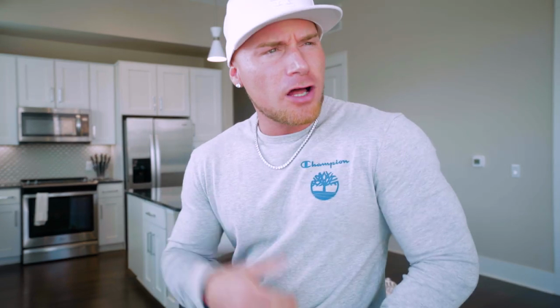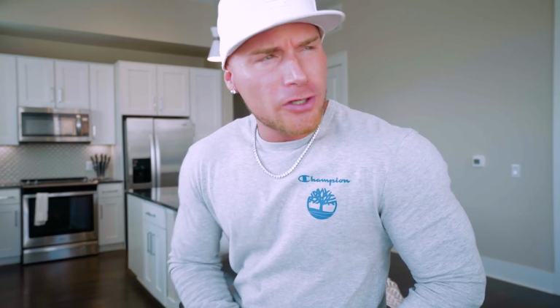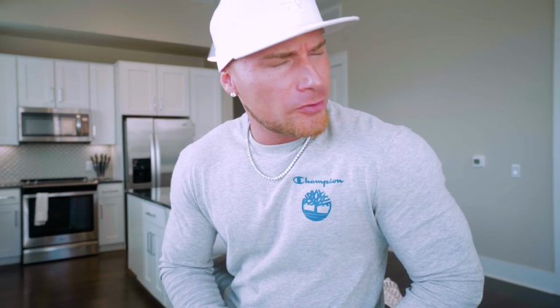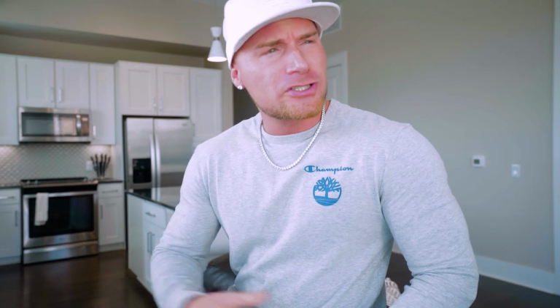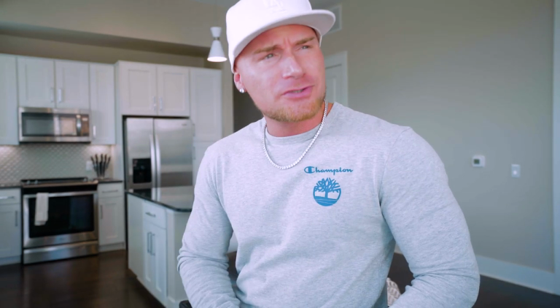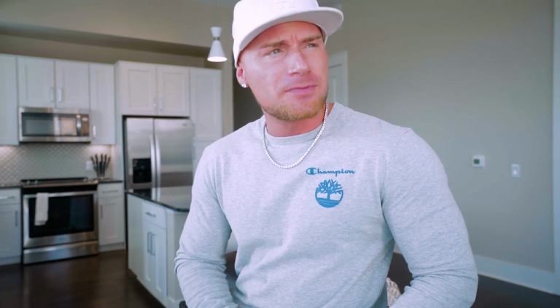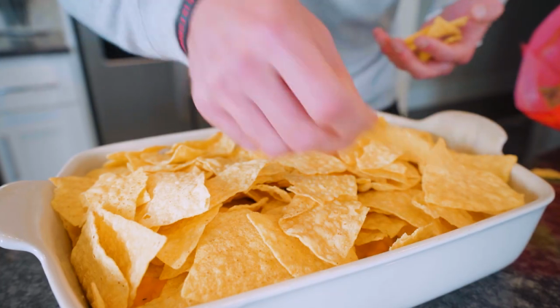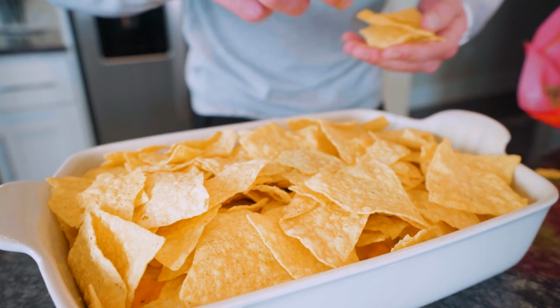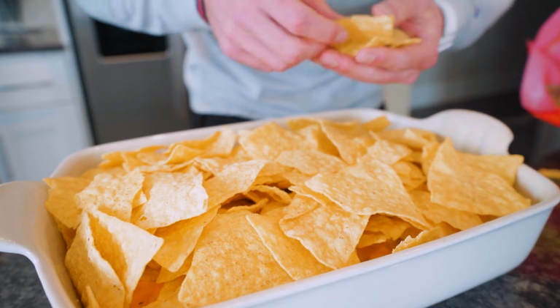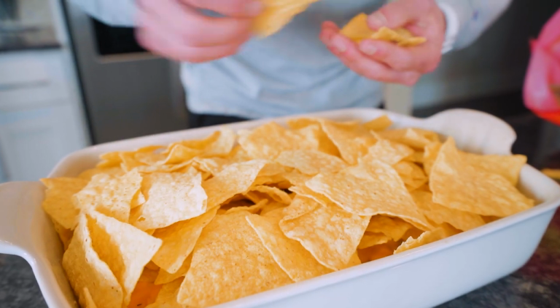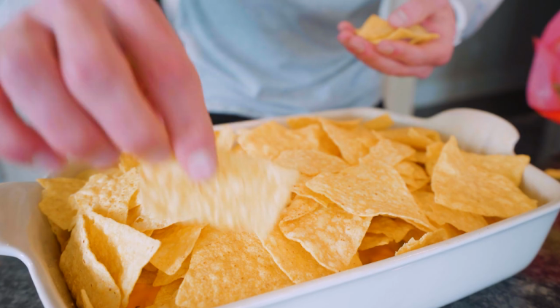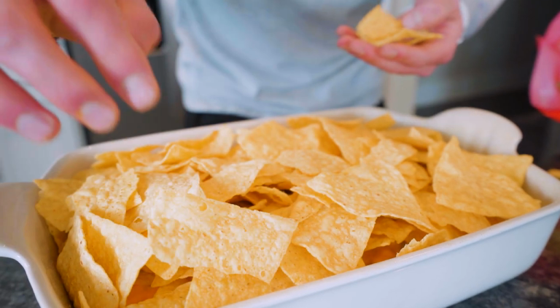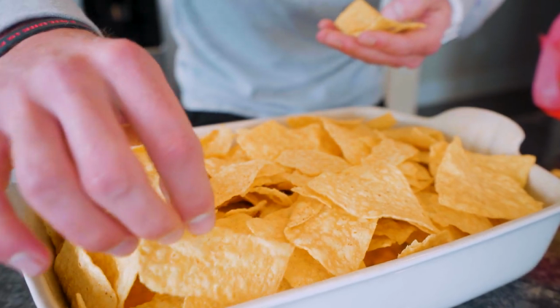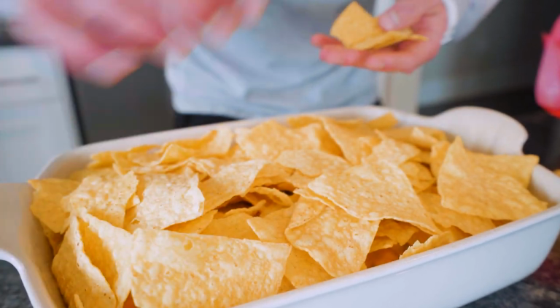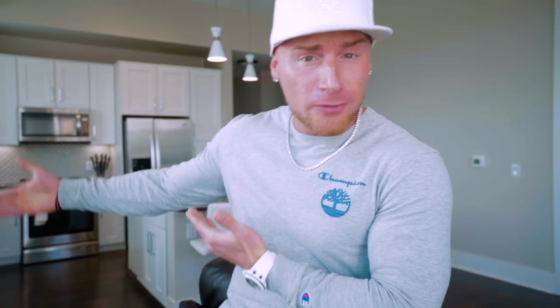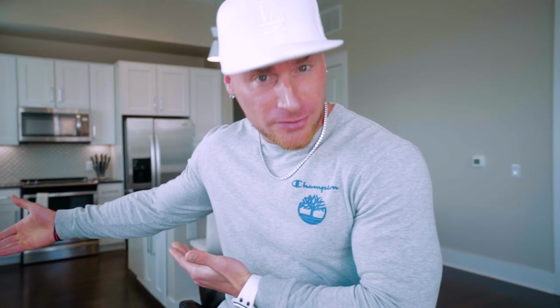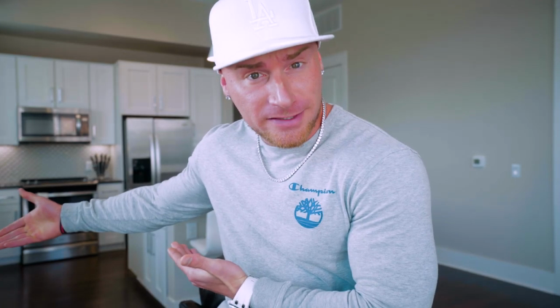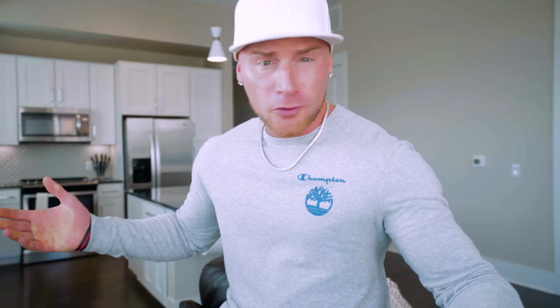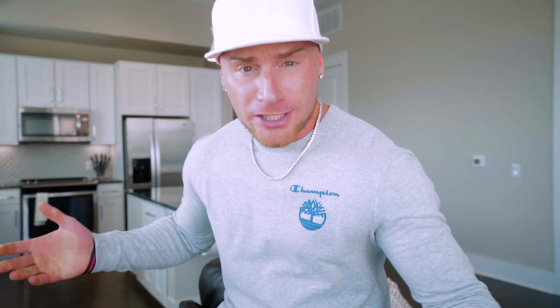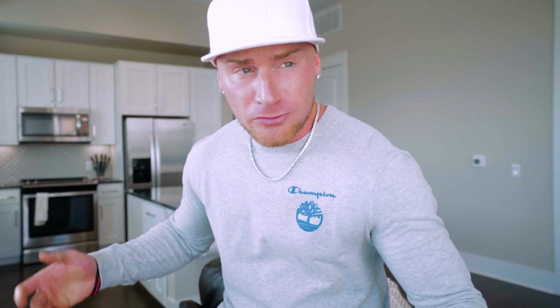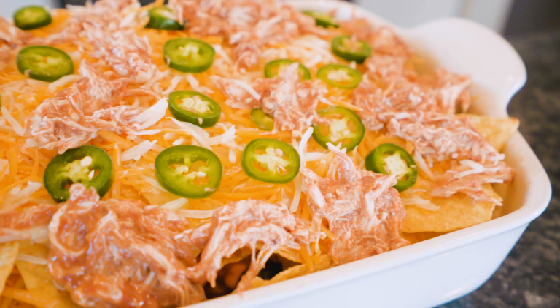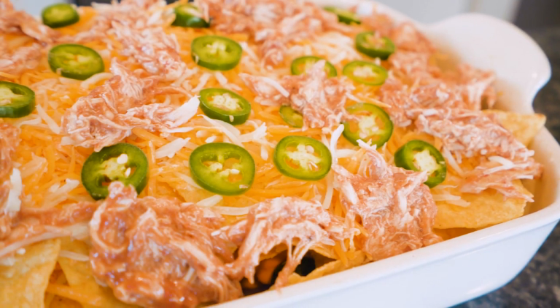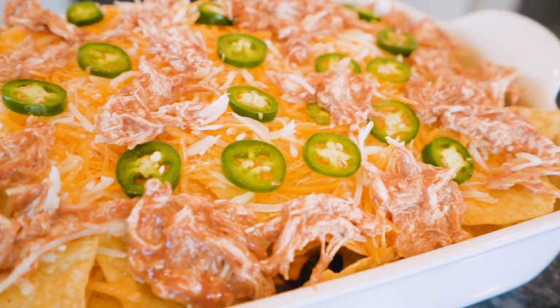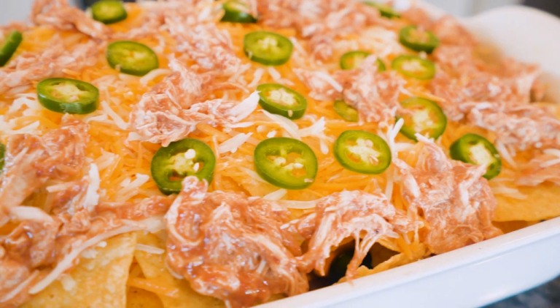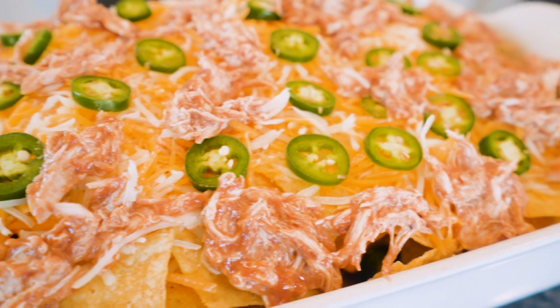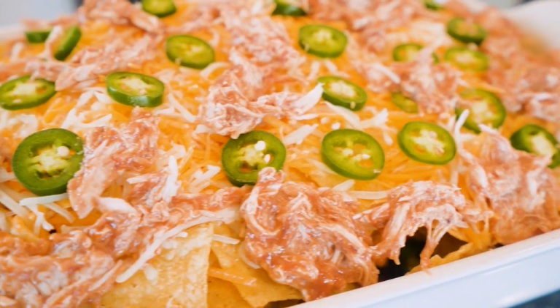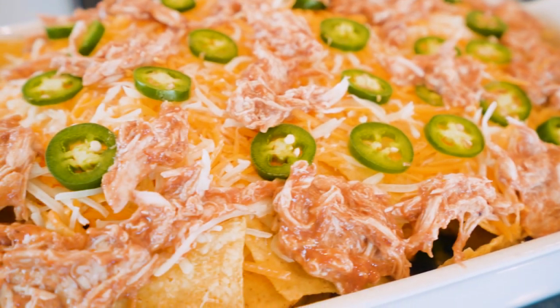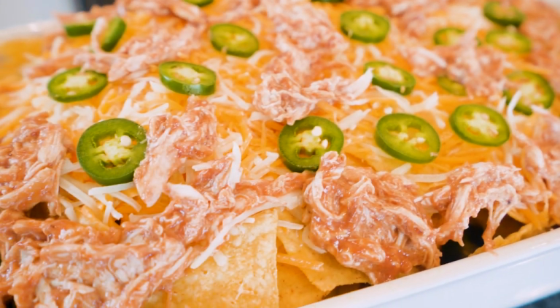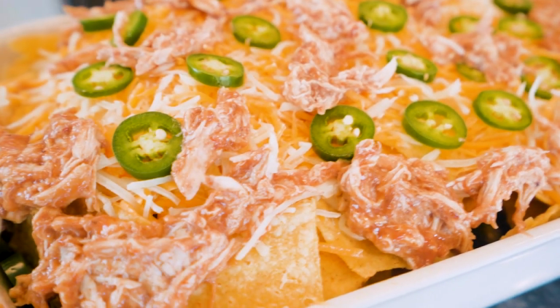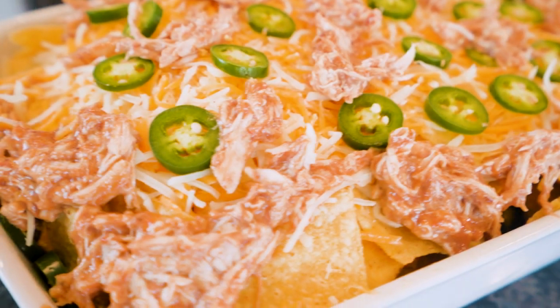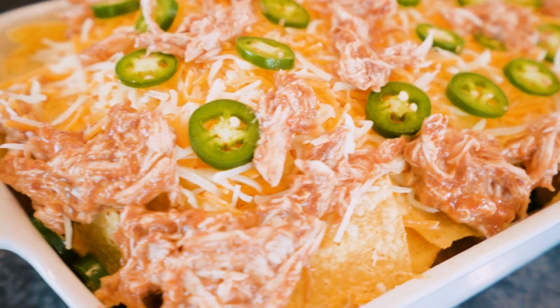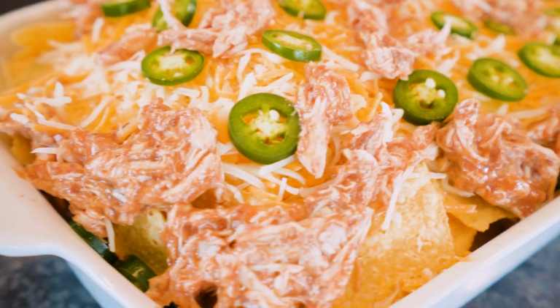I thought long and hard before sharing this recipe. Is this an heirloom recipe, one that I'm going to pass down to future generations of Remington? Or do I just share it with you guys and let the cat out of the bag? We're letting that cat all the way out of the bag. Today we're doing it big.